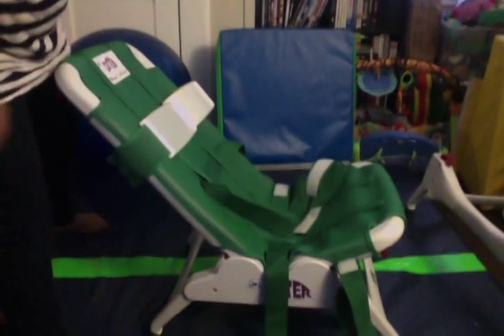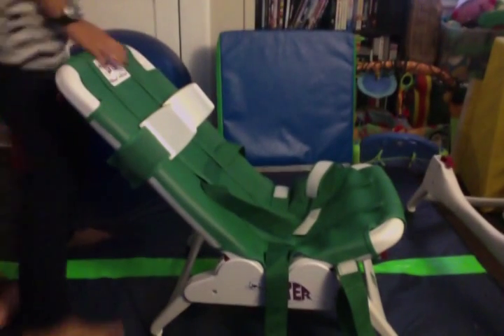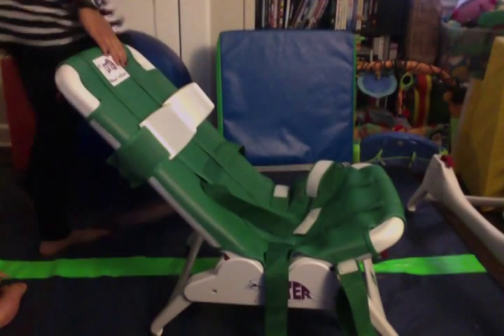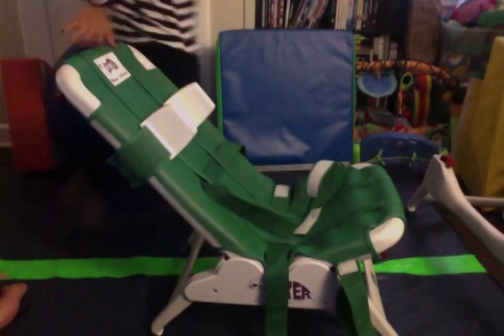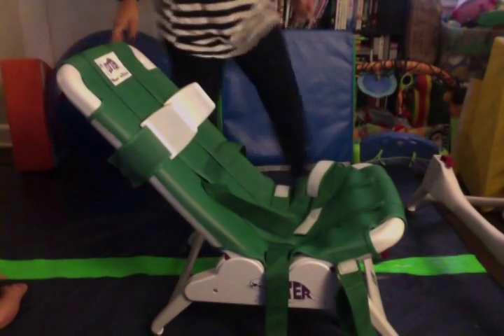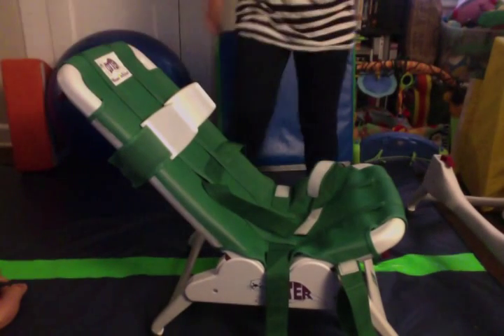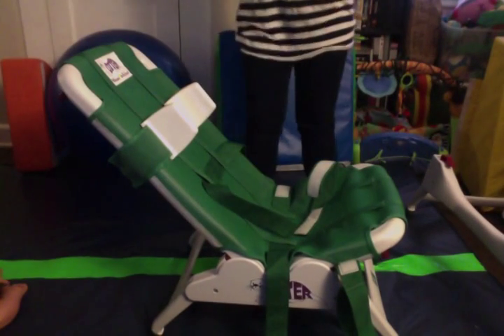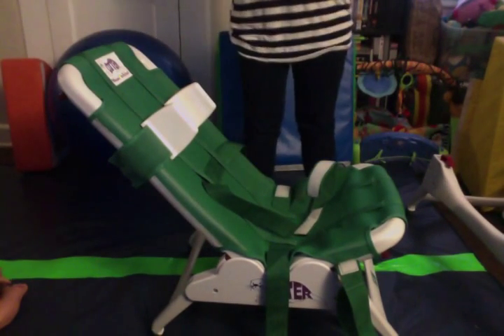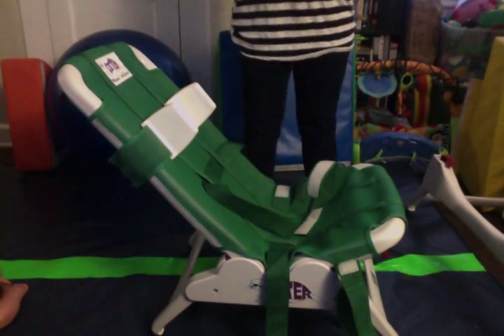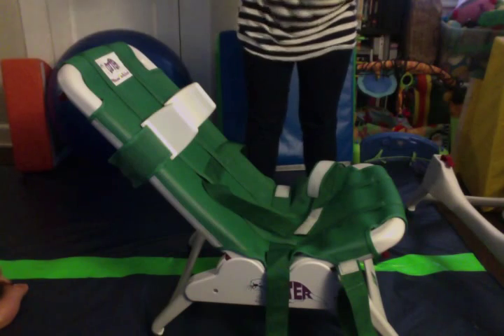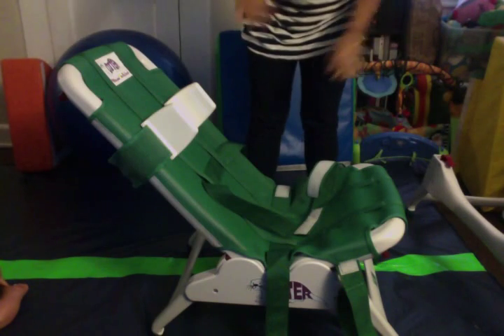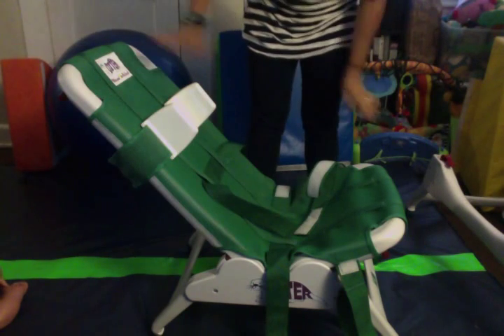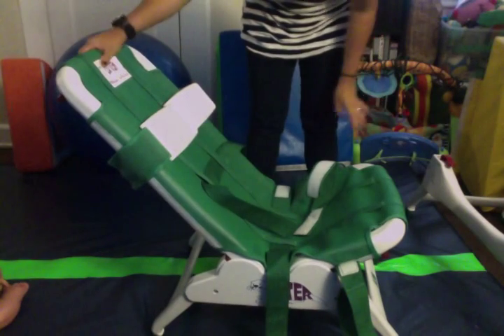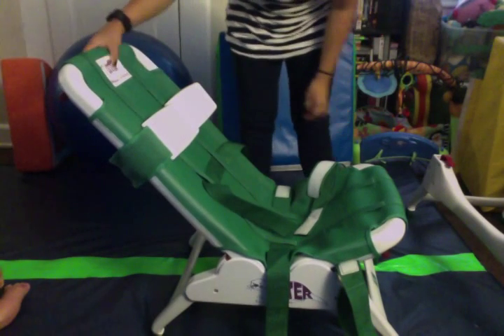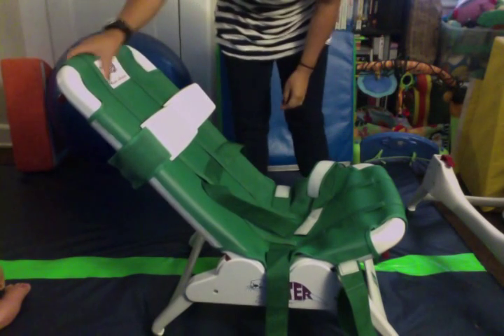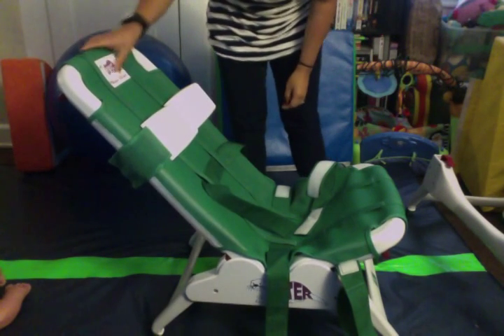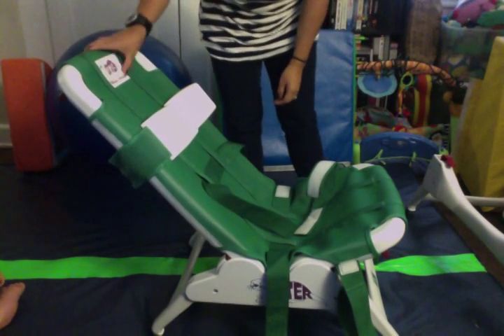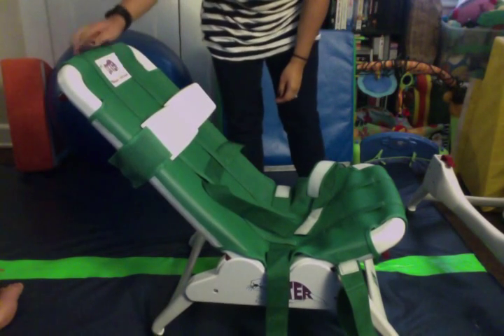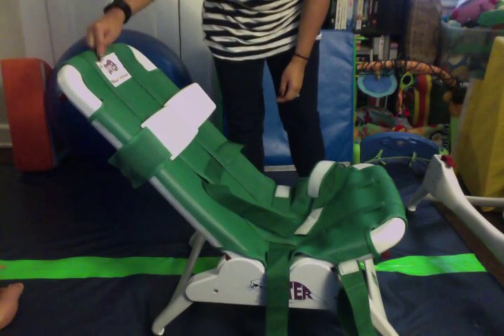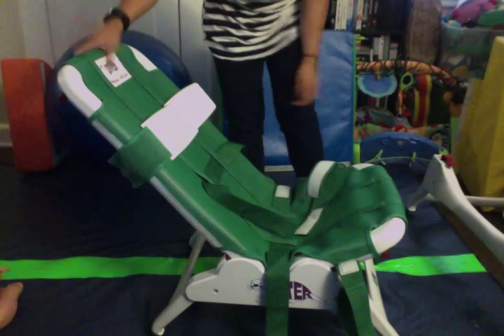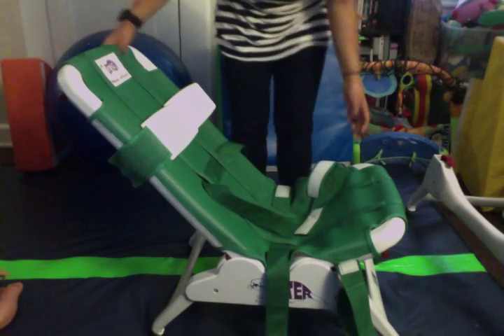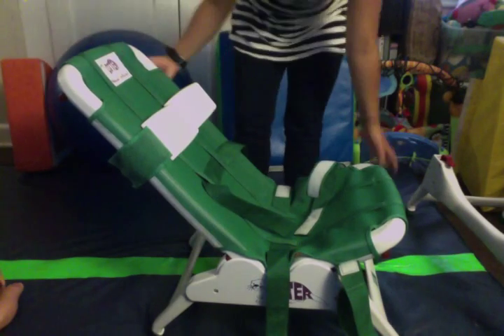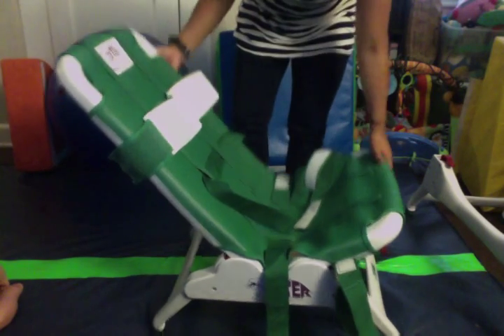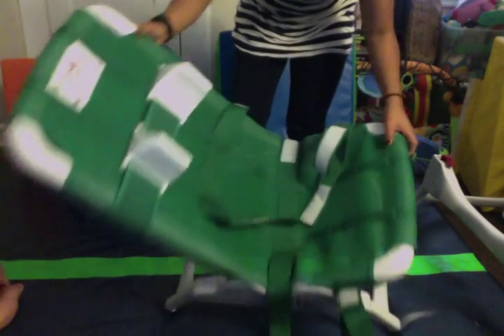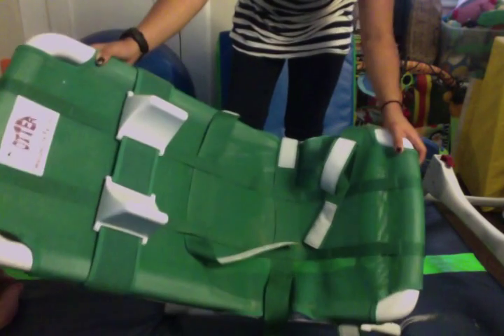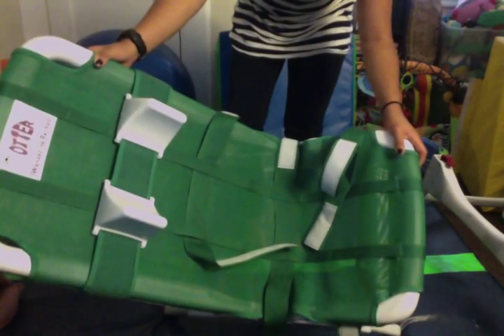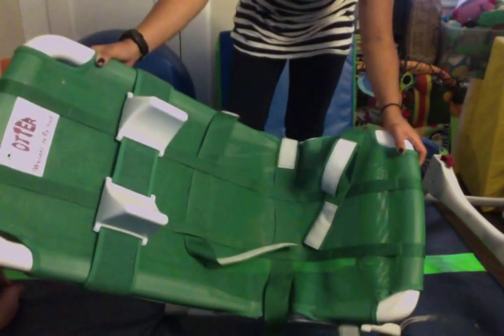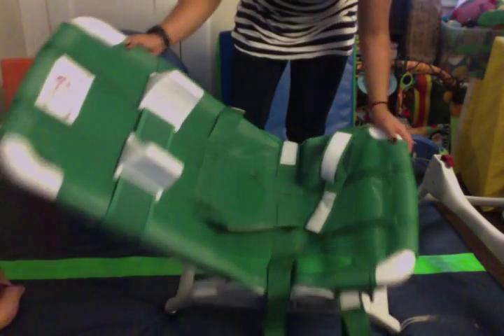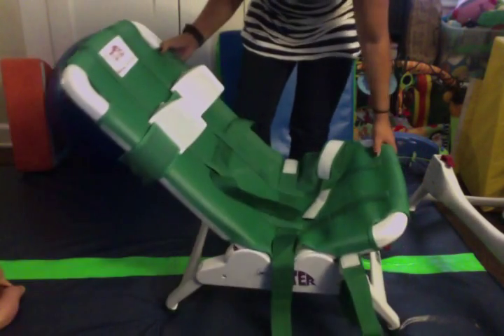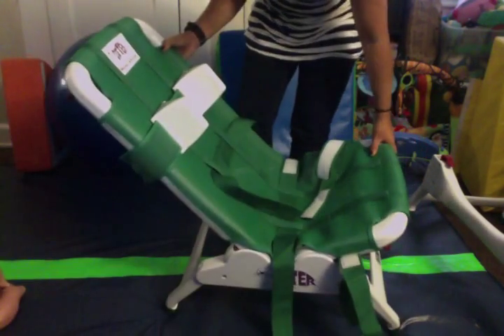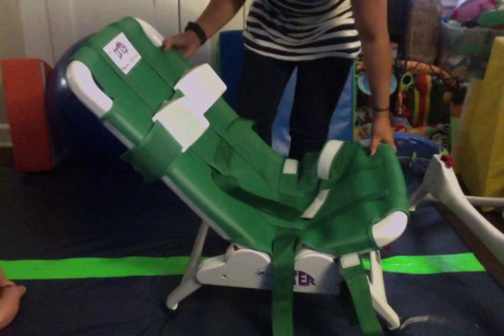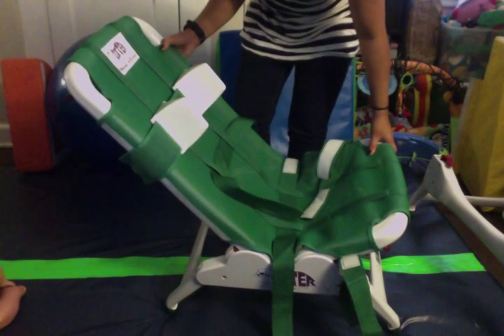Hello, it's Jess from Parker Meets World. Today I'm doing a review on the Otter bath seating system. It's made by the Winslite company — it says Winslite Rehab on it.